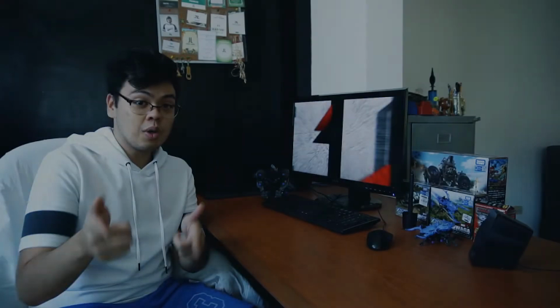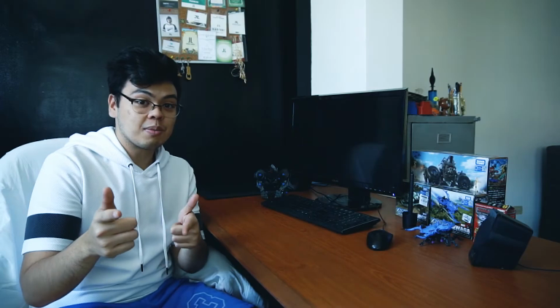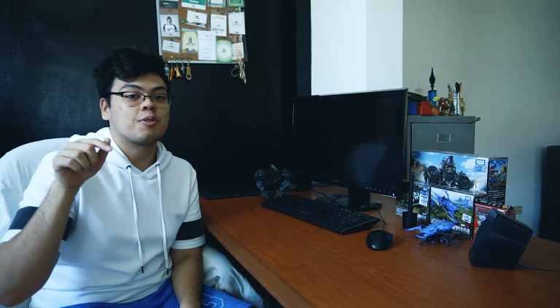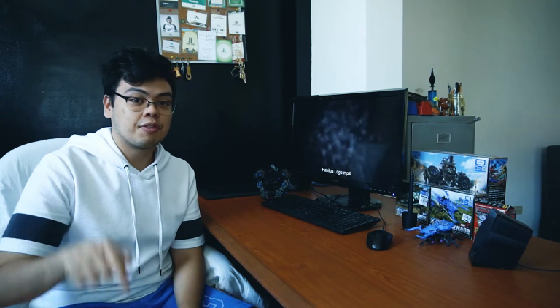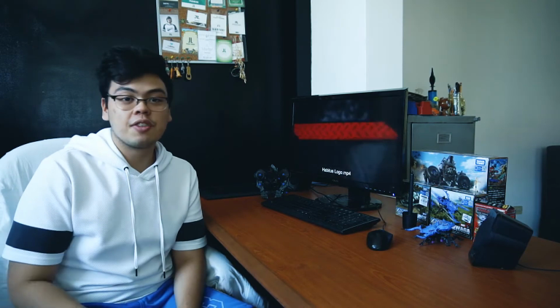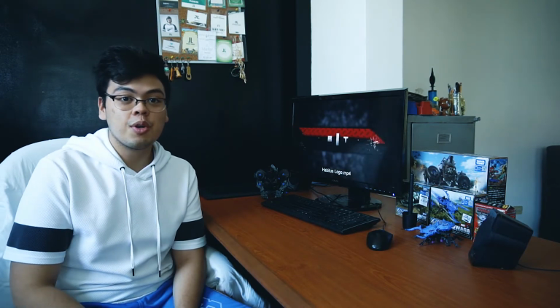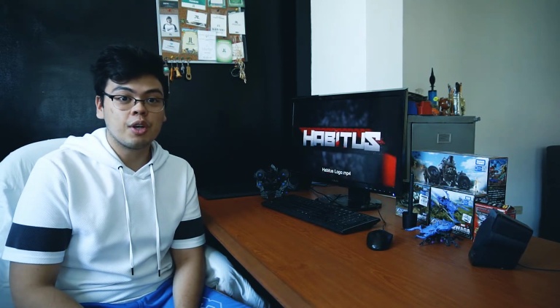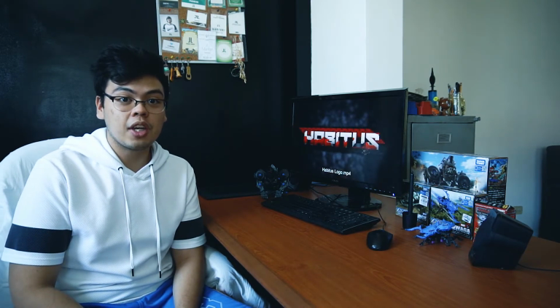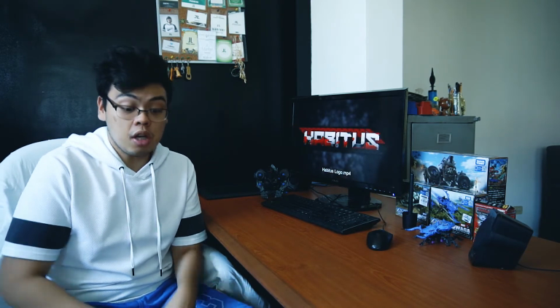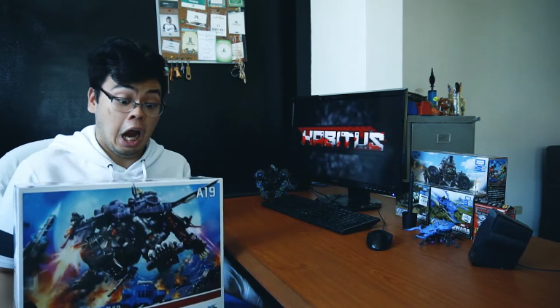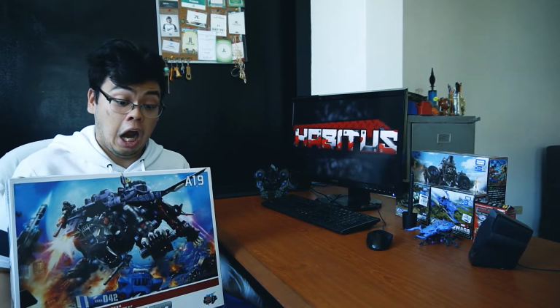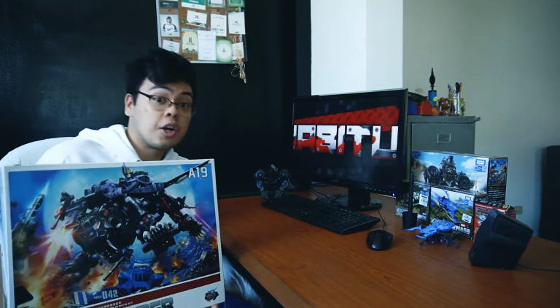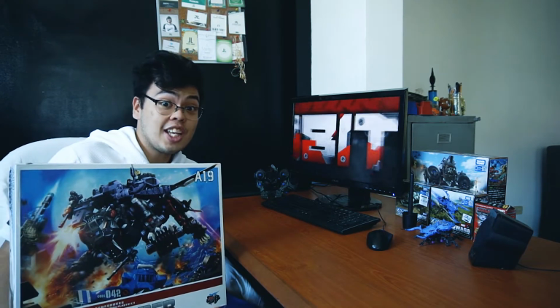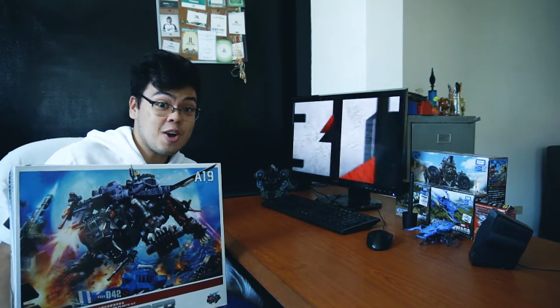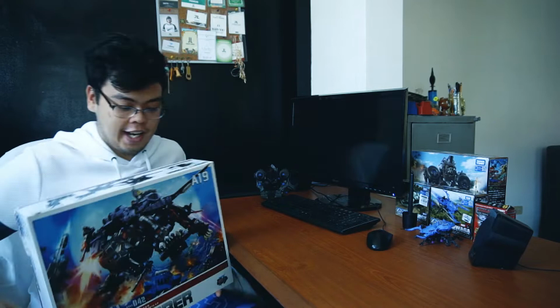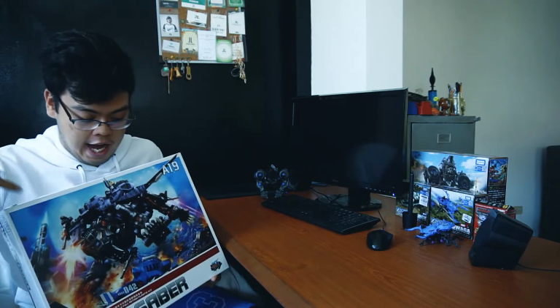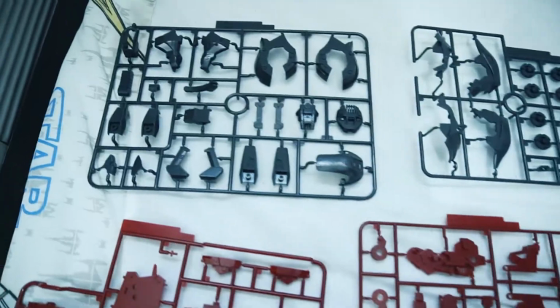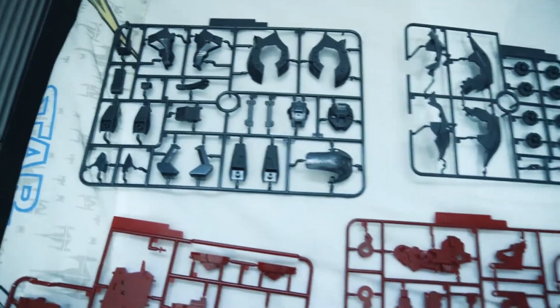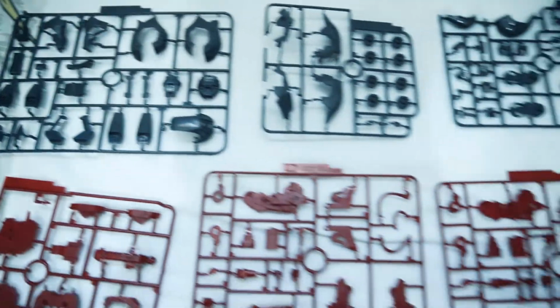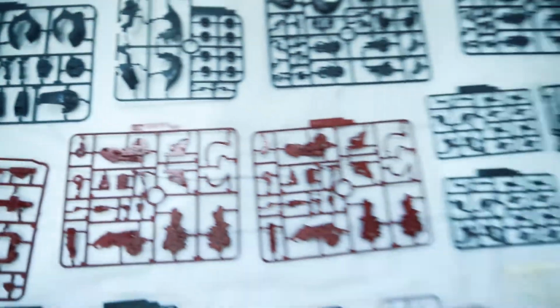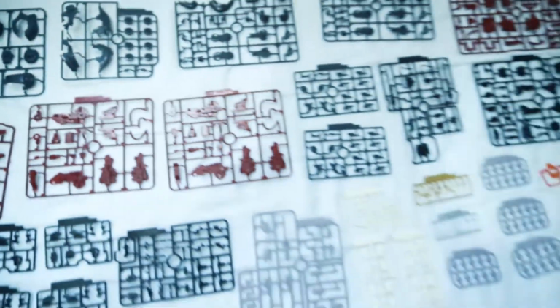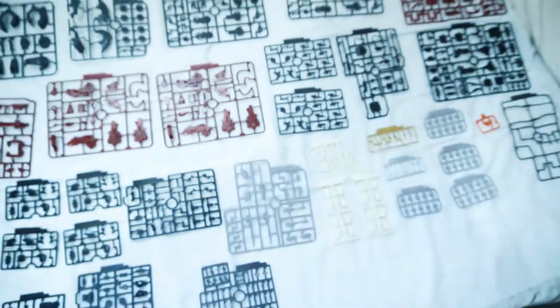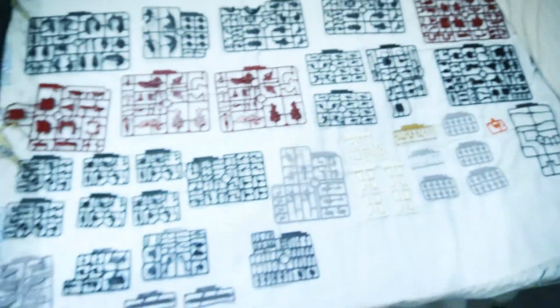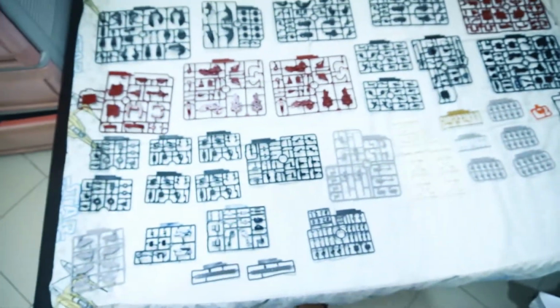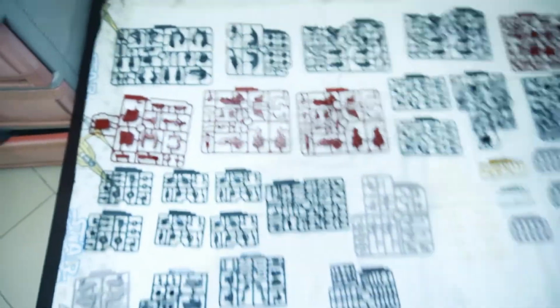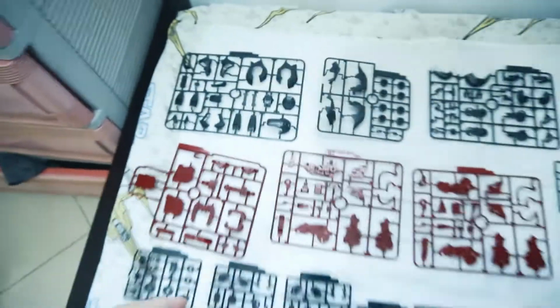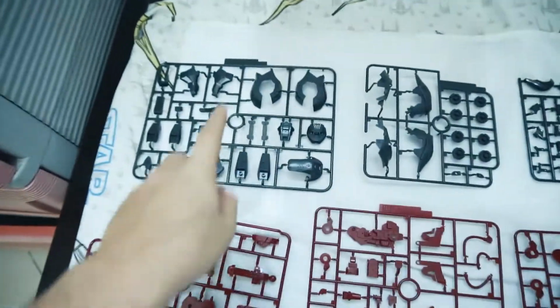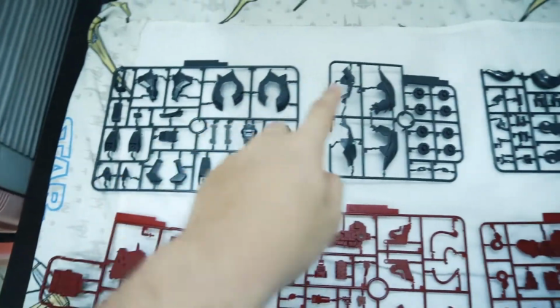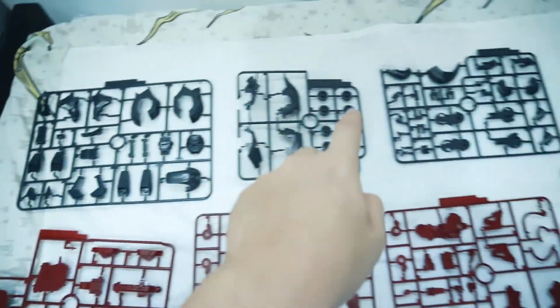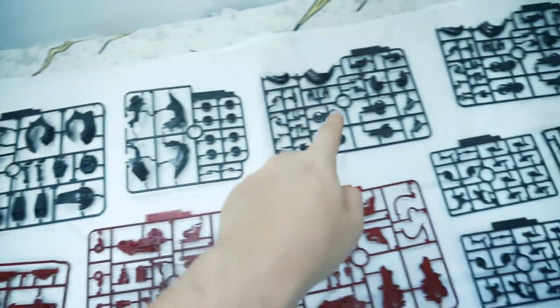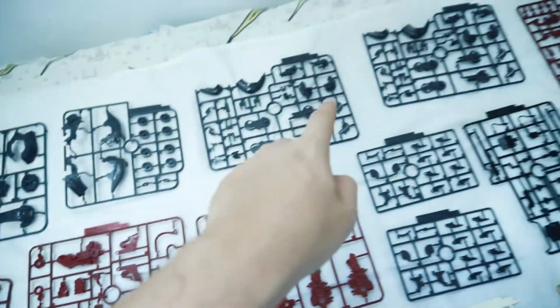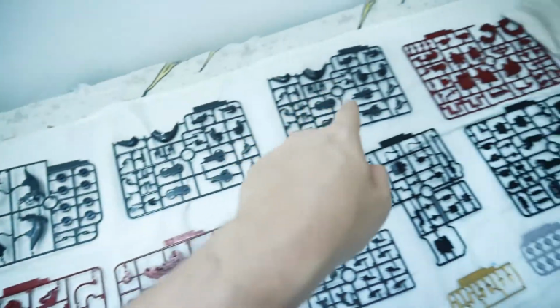What's up! For our first video we are going to make our Great Saber. We have all the parts here, ranging from A, B, C, D.